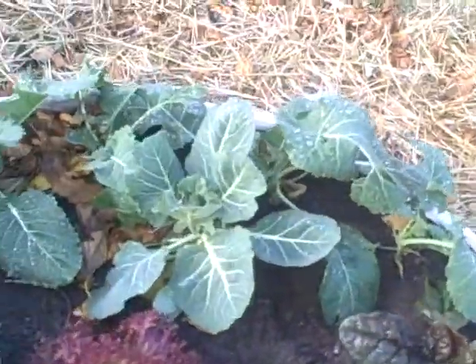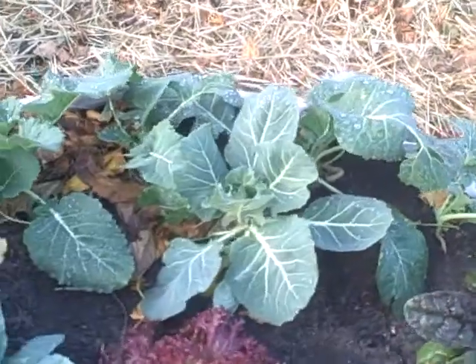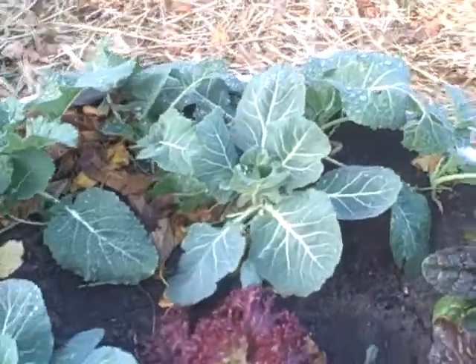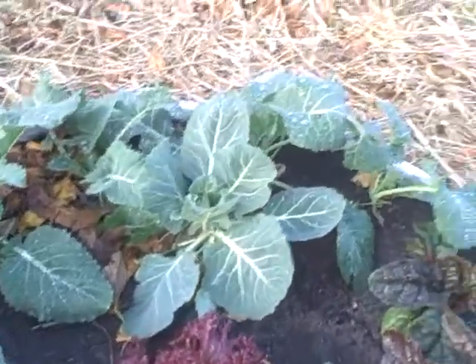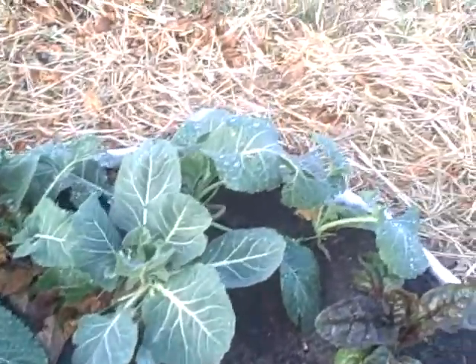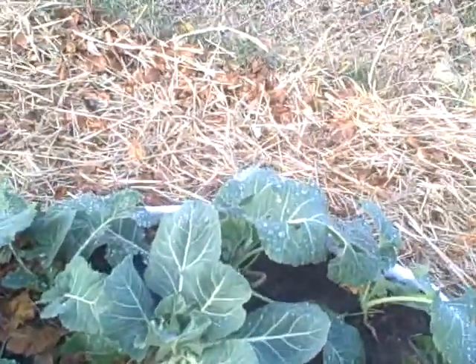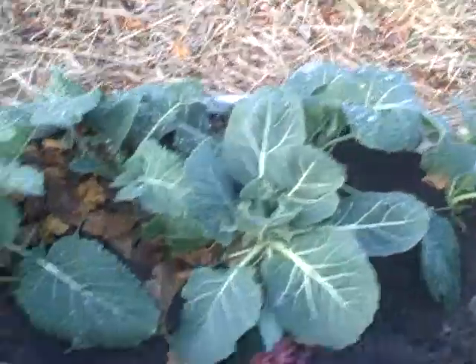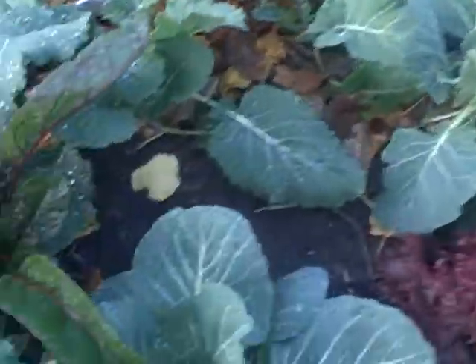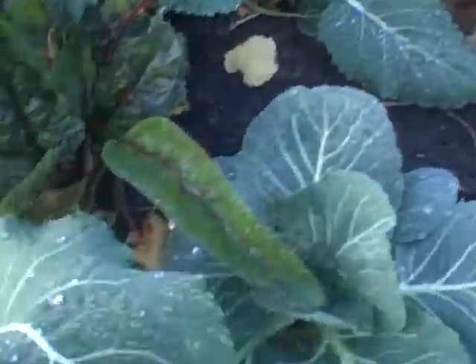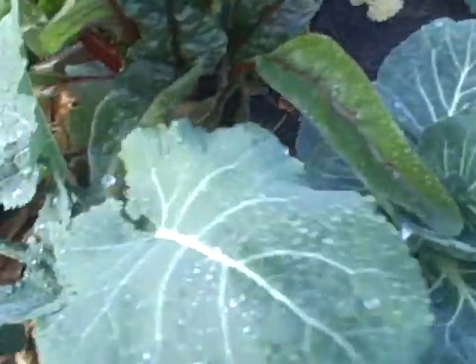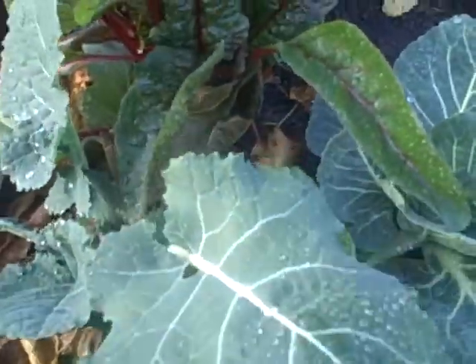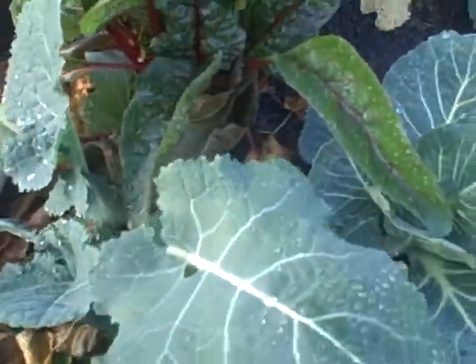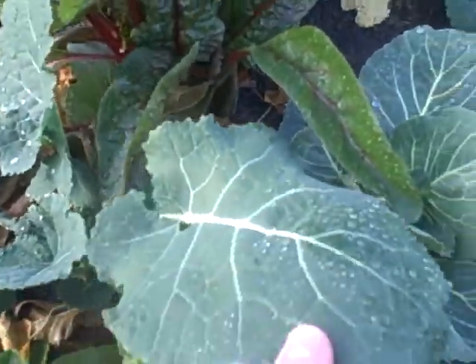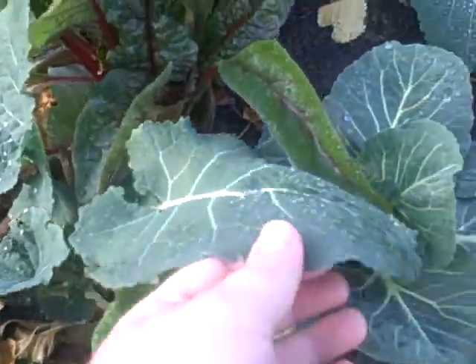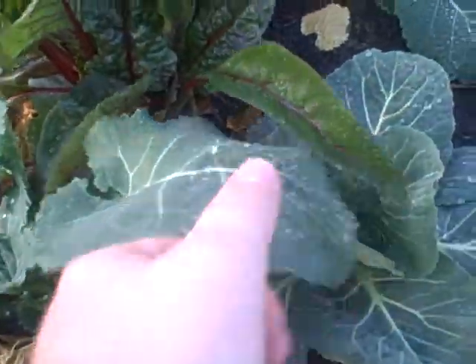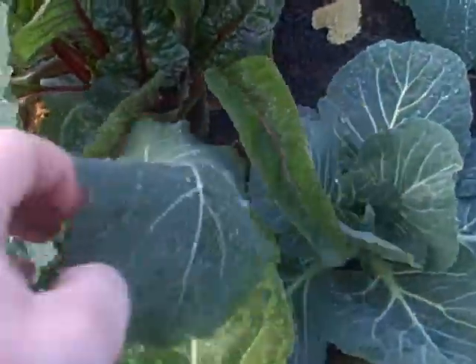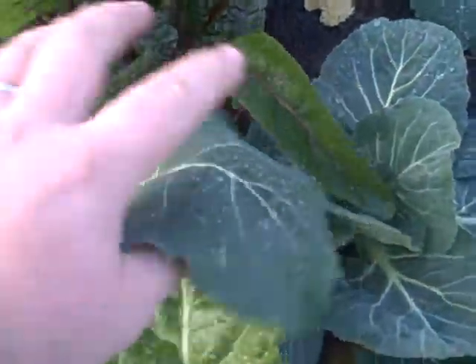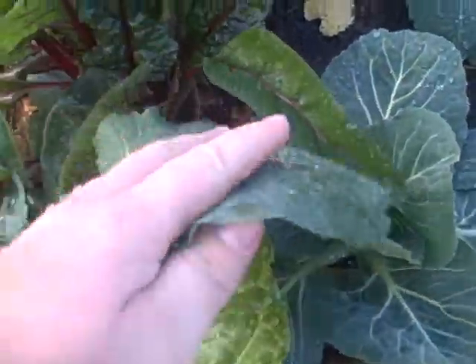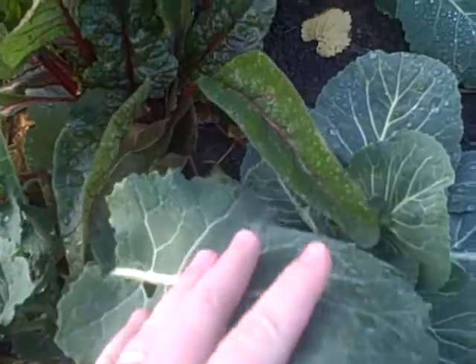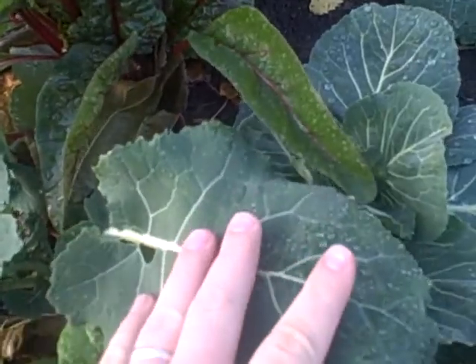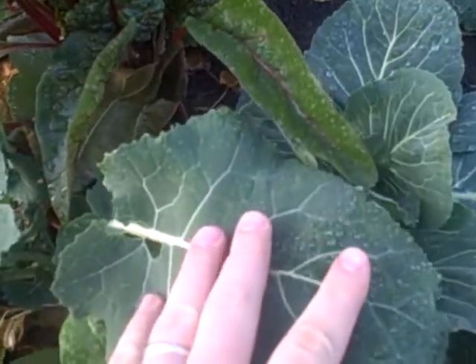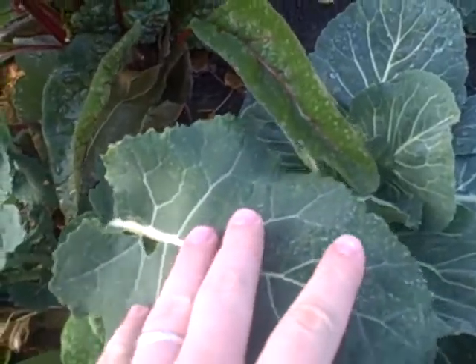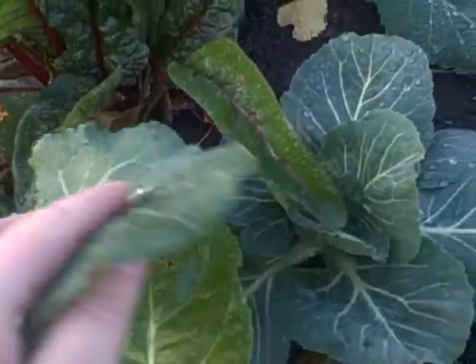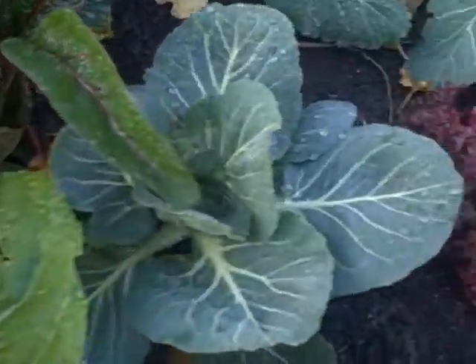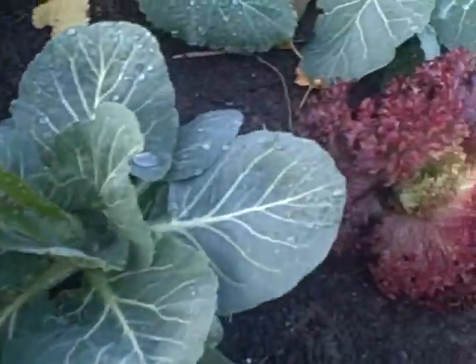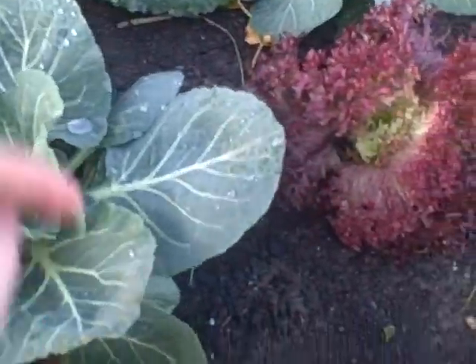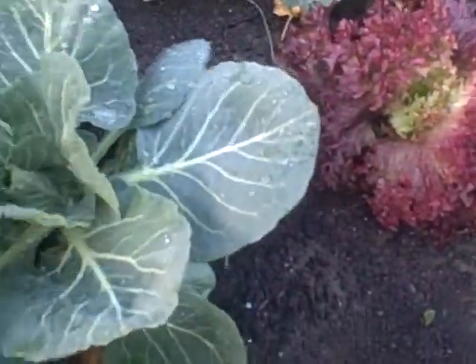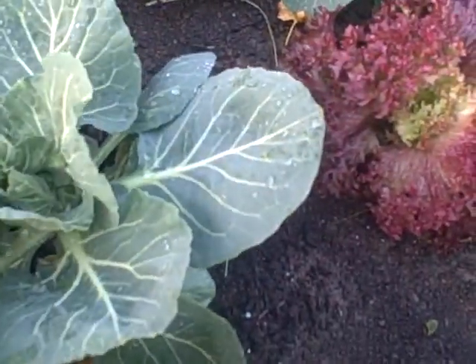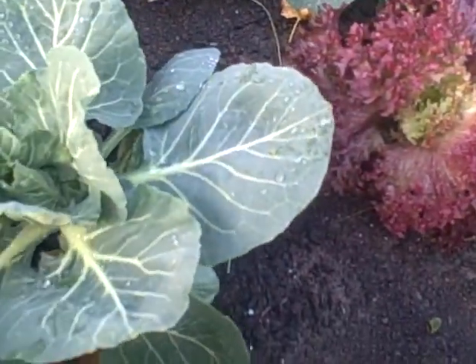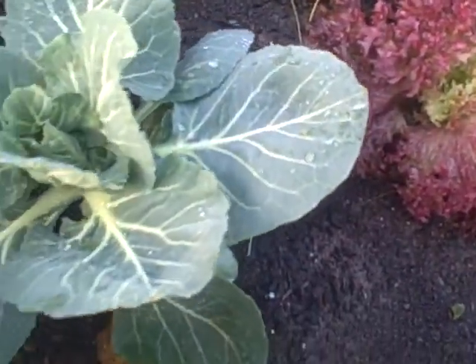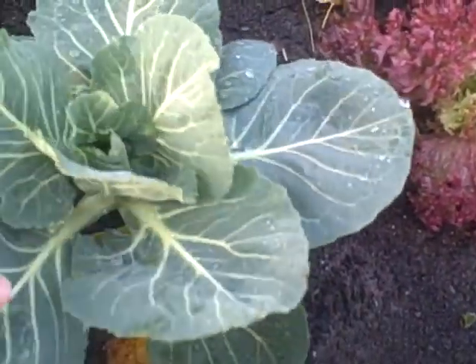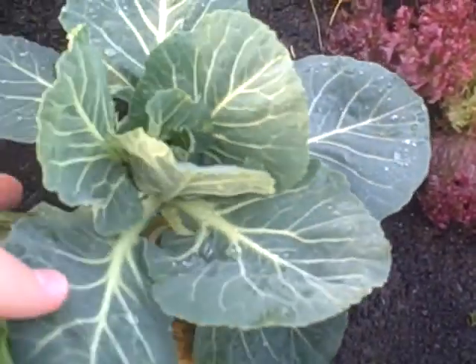Here's all my collards. They're doing really good — just gigantic leaves. And then my cabbage is getting bigger.